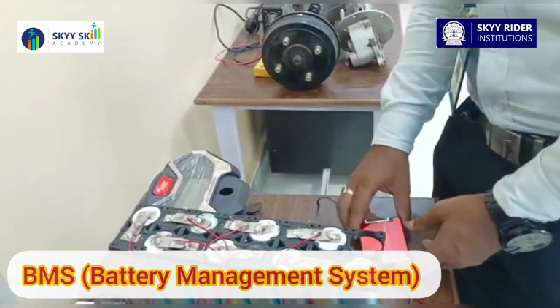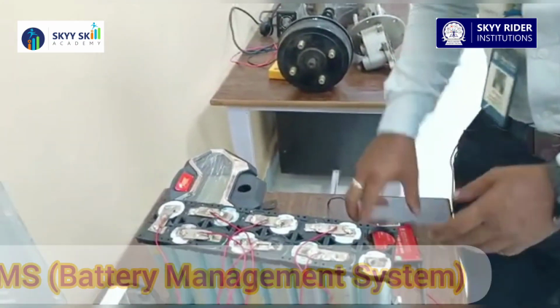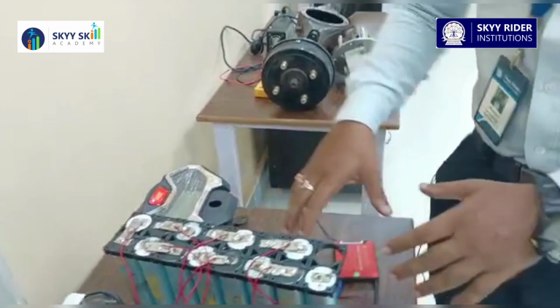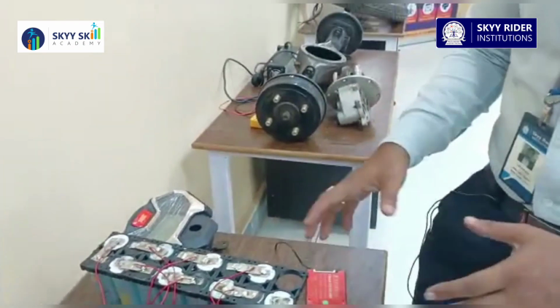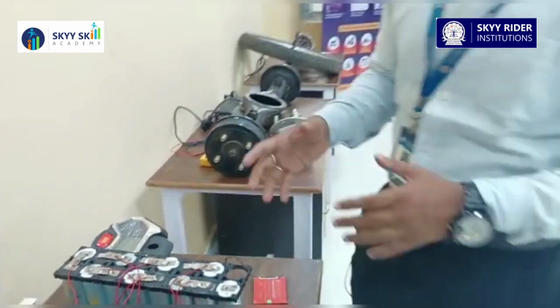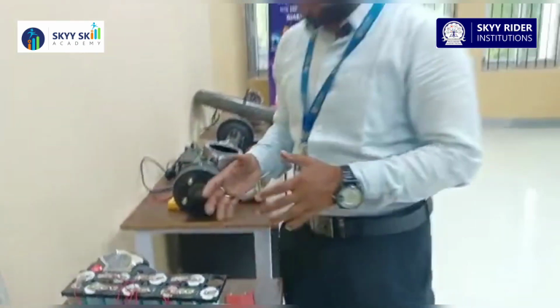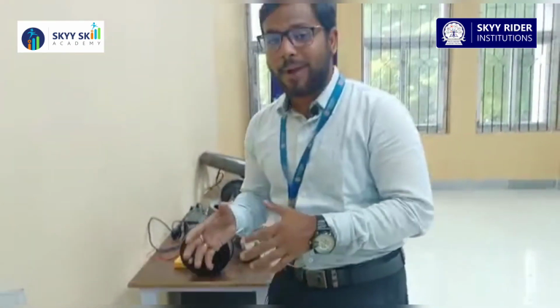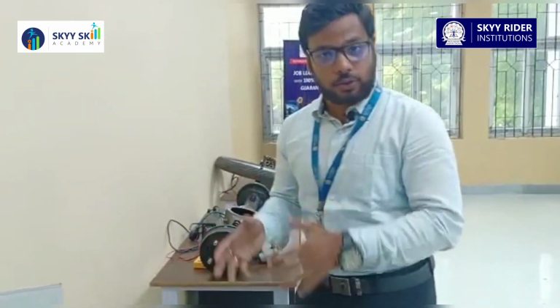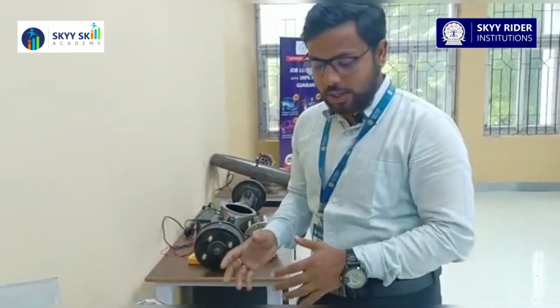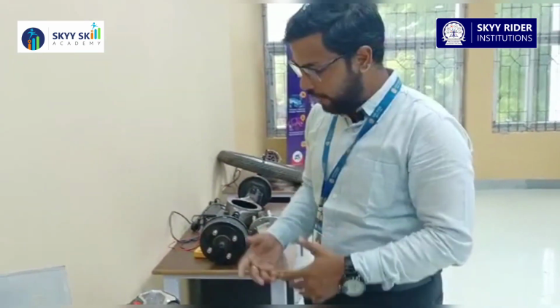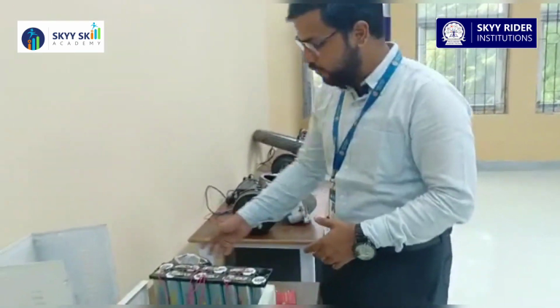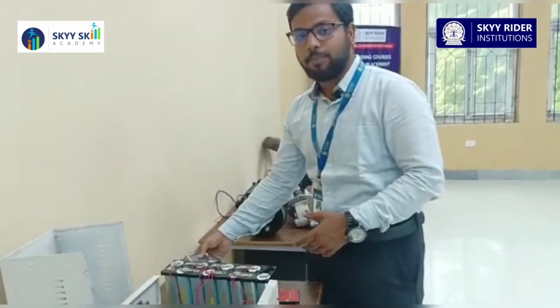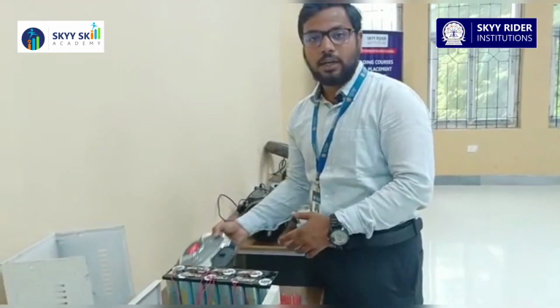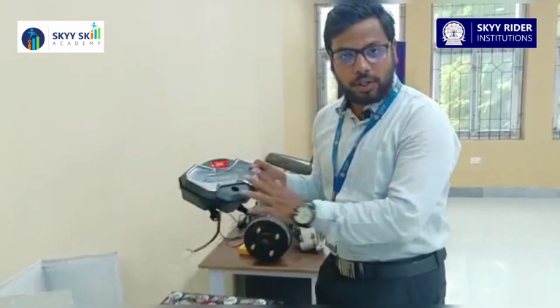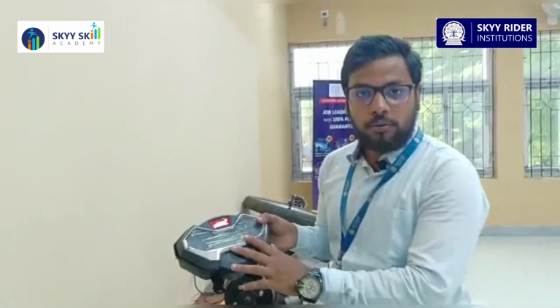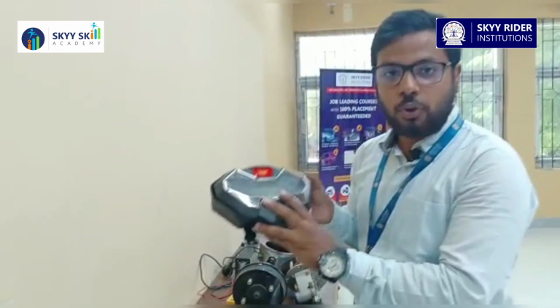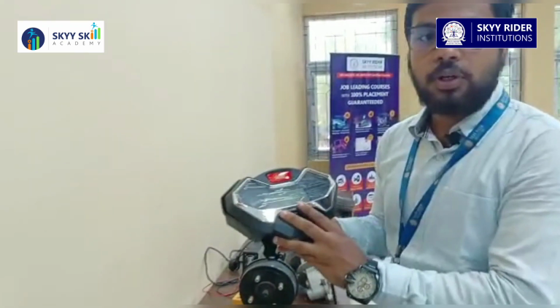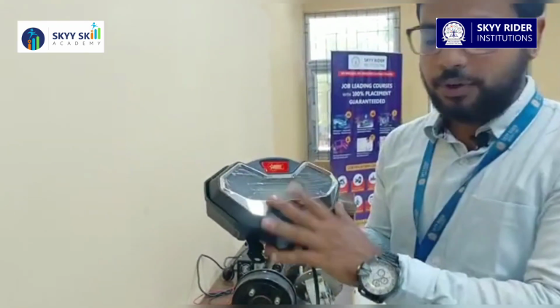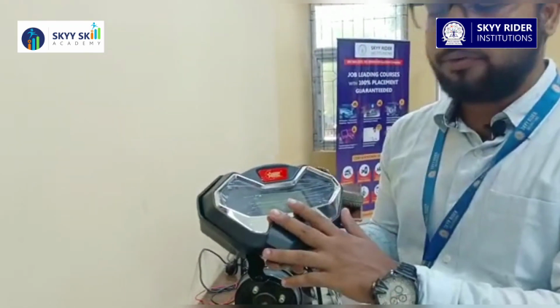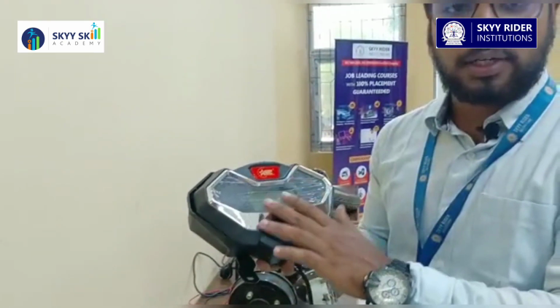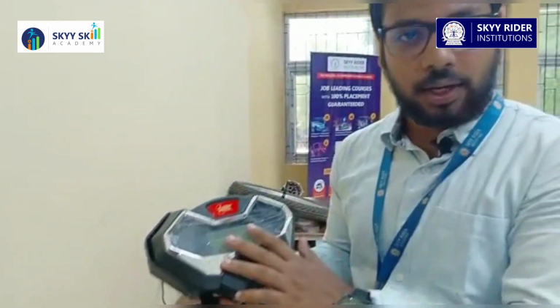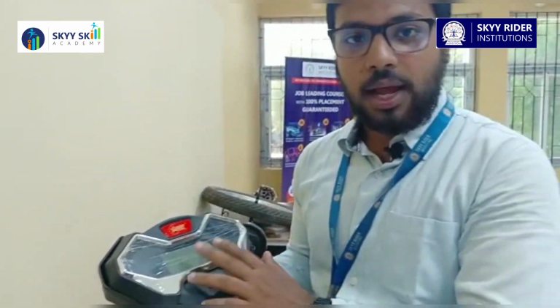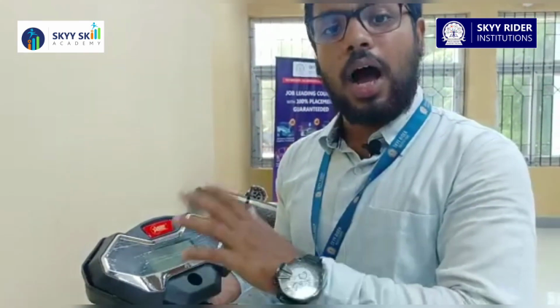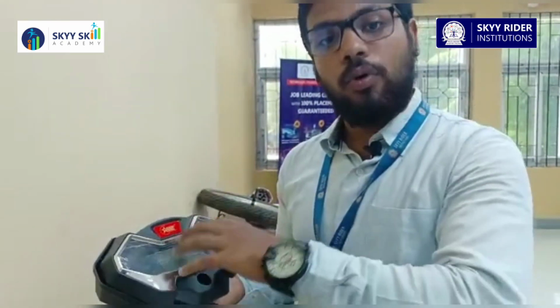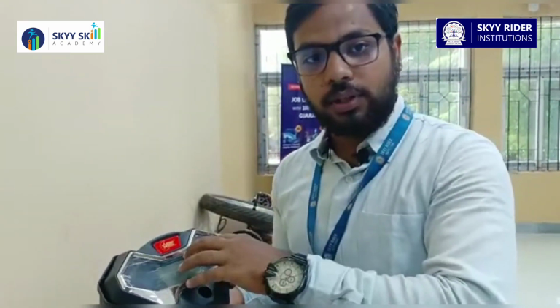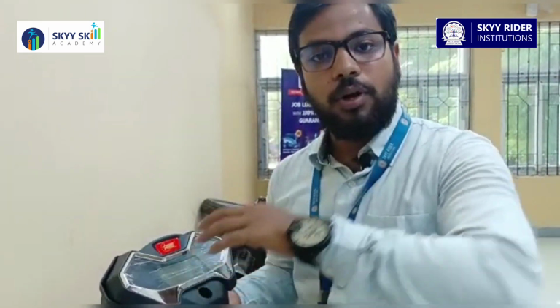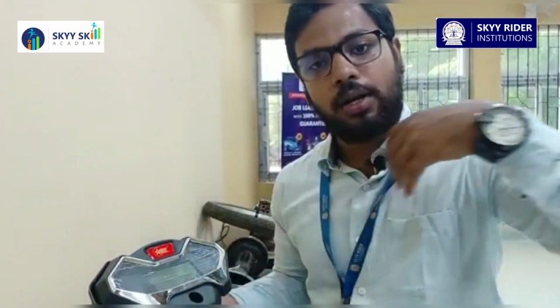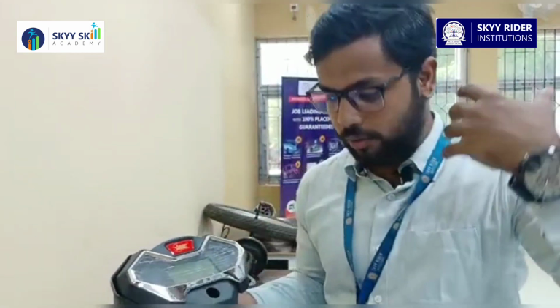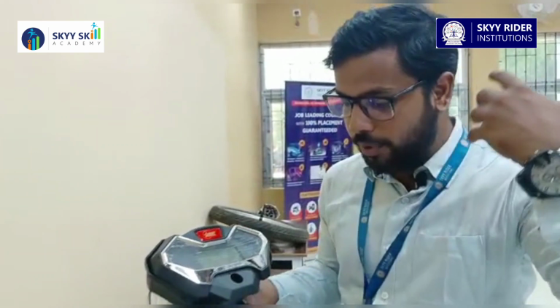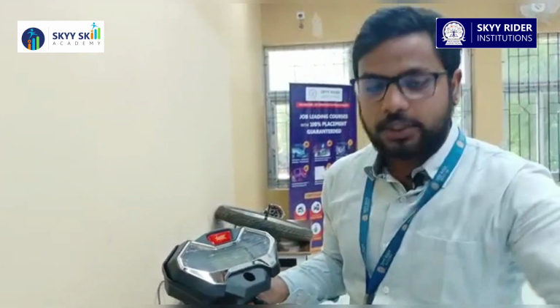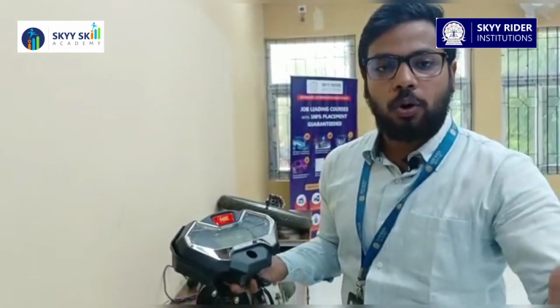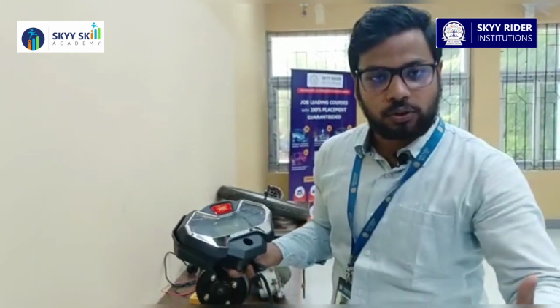These are the things we are going to do the practicals with. We also have a meter over here which will show you the readings of your electric vehicle, and we will be teaching you how to work with this.